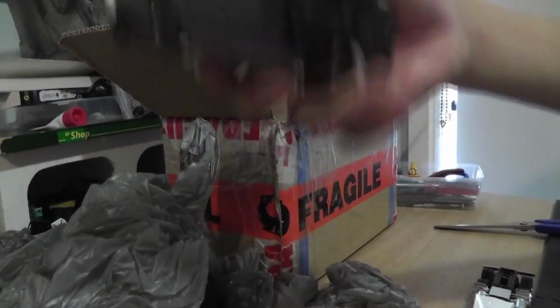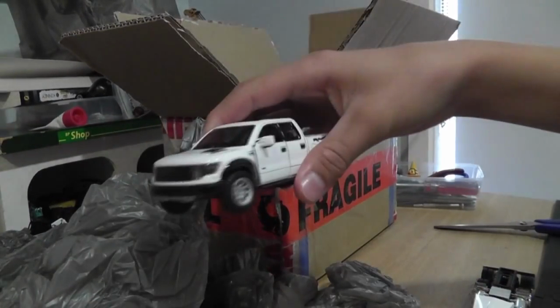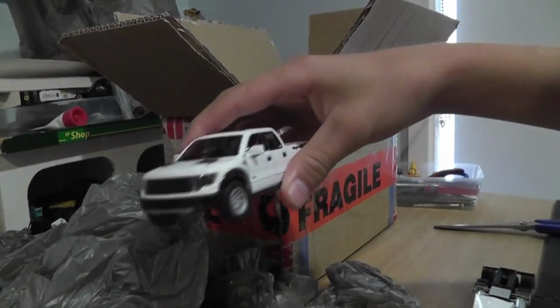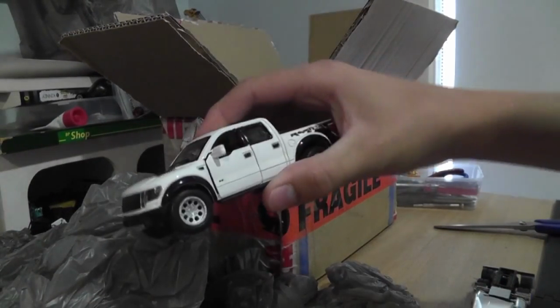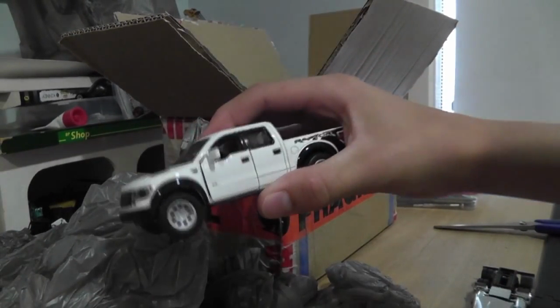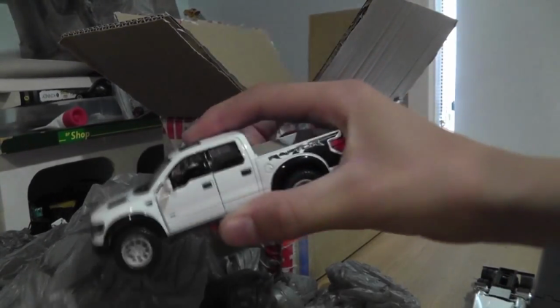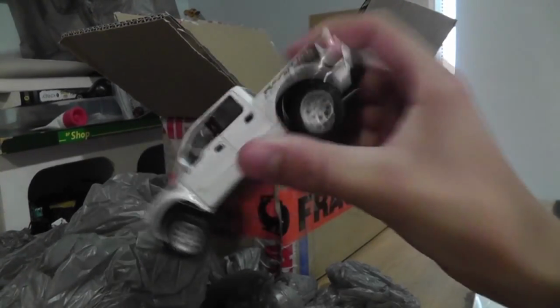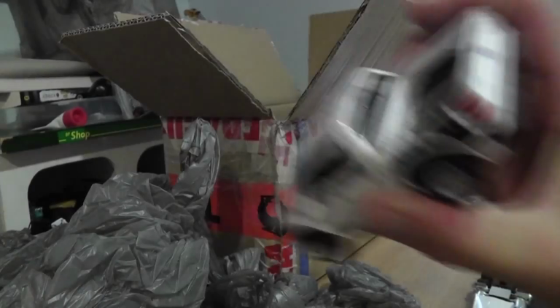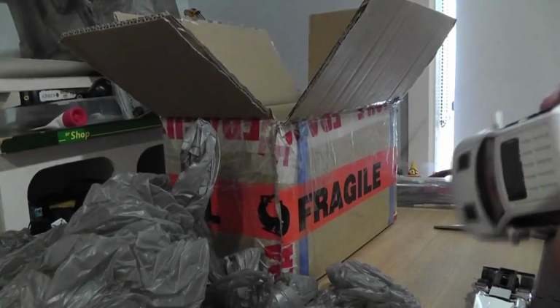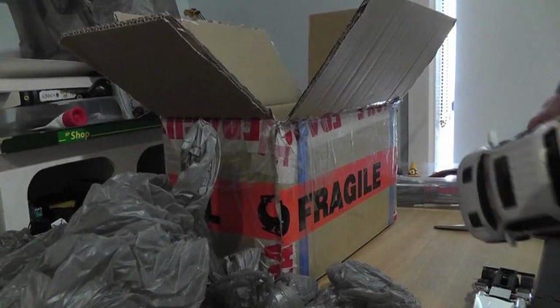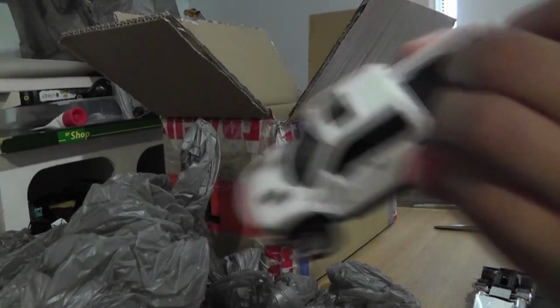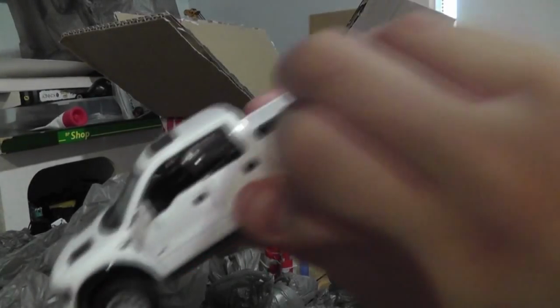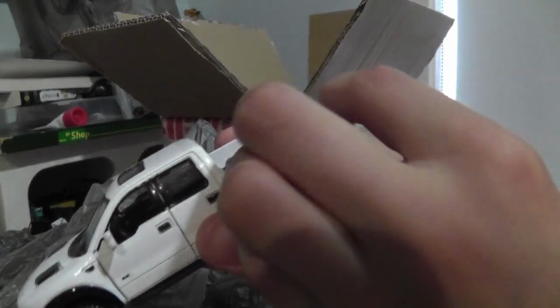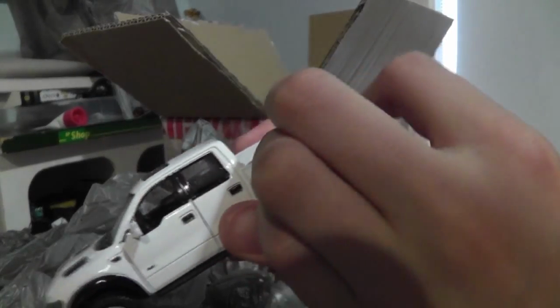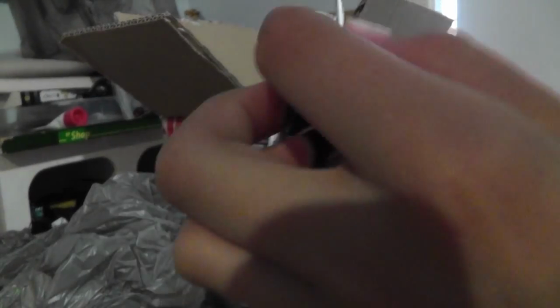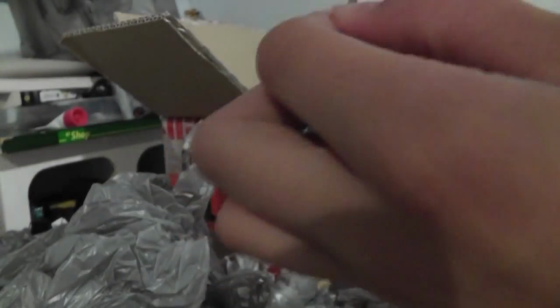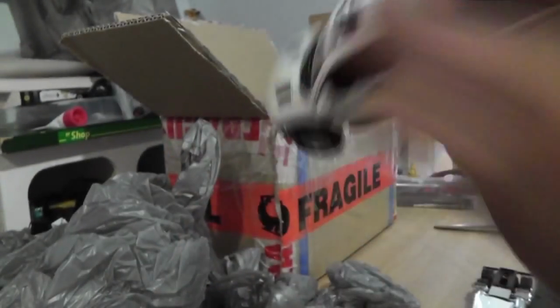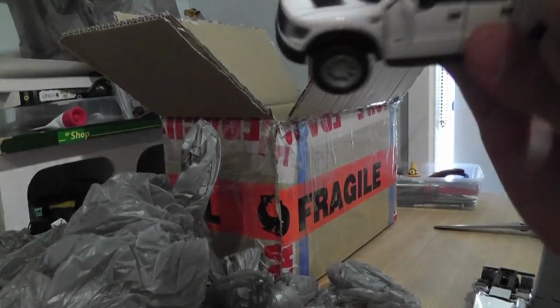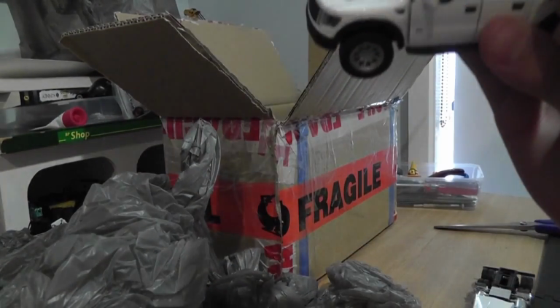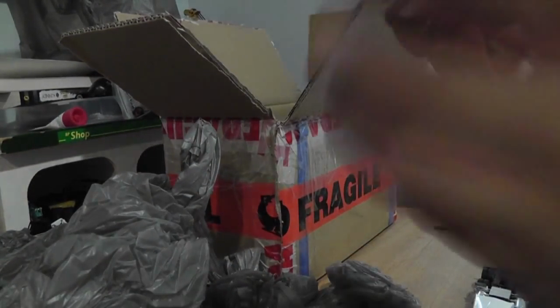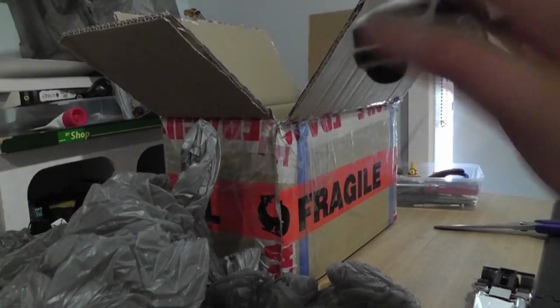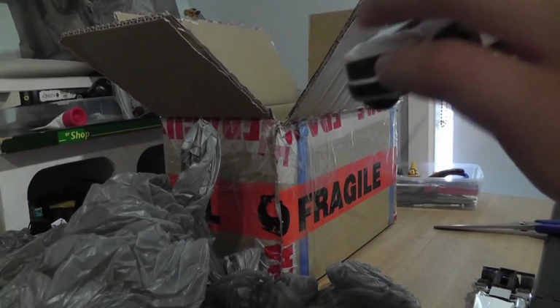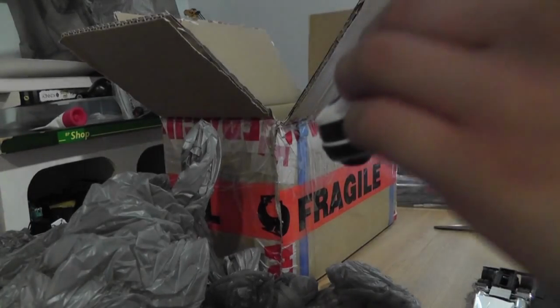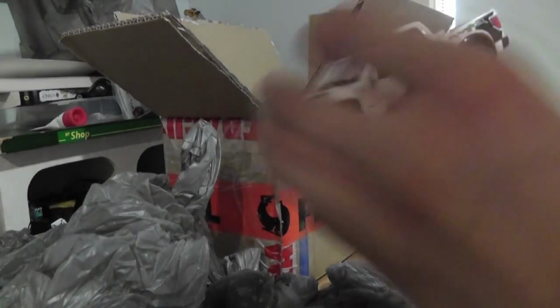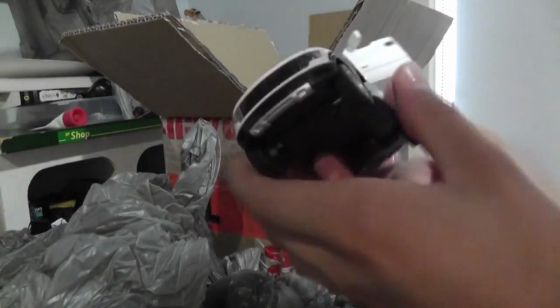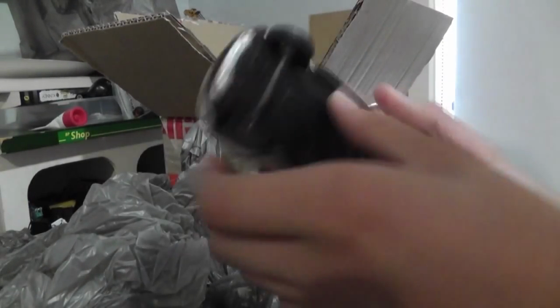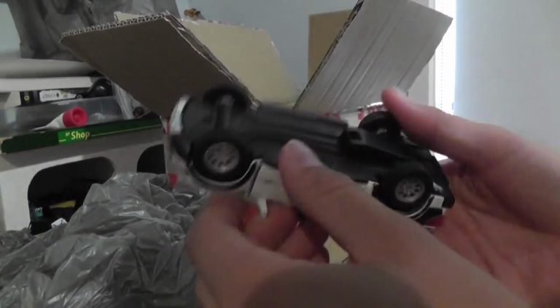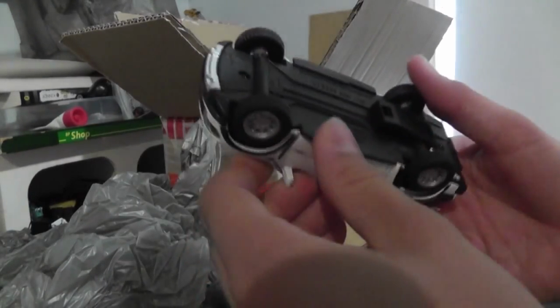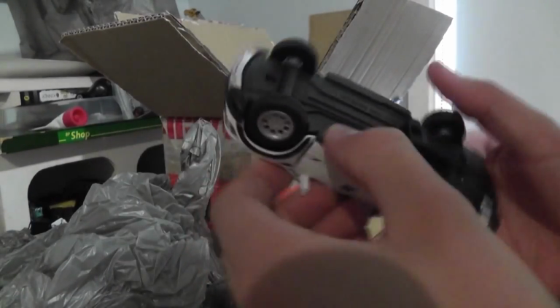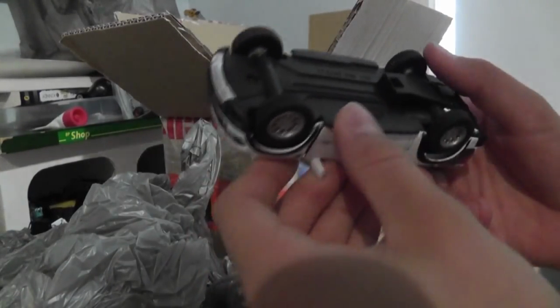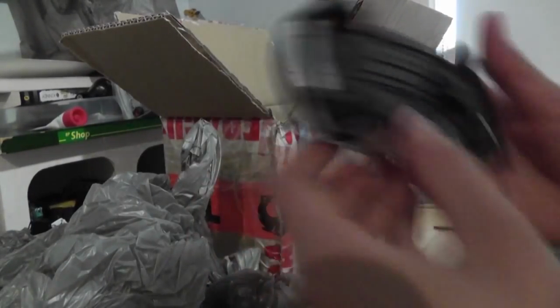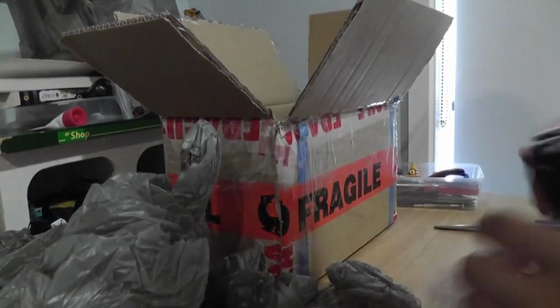Ford pickup truck. The tailgate does go down. This is a 150 I believe. Door opens. Nice.